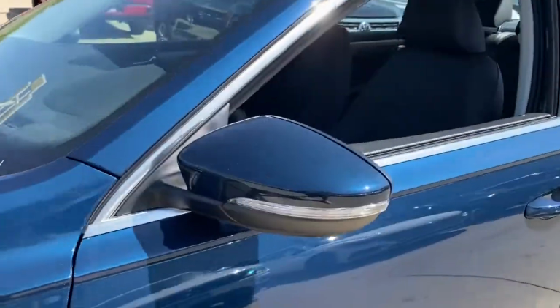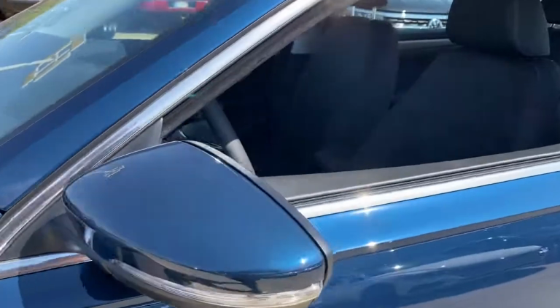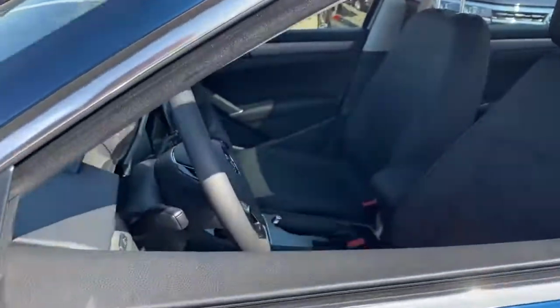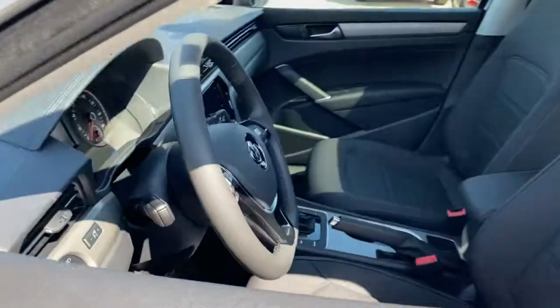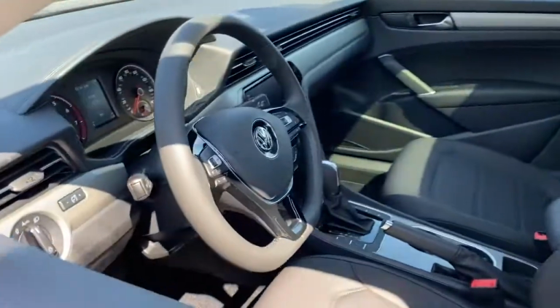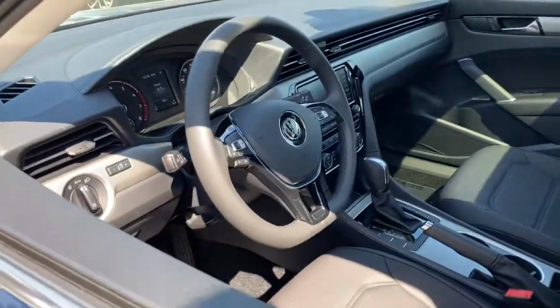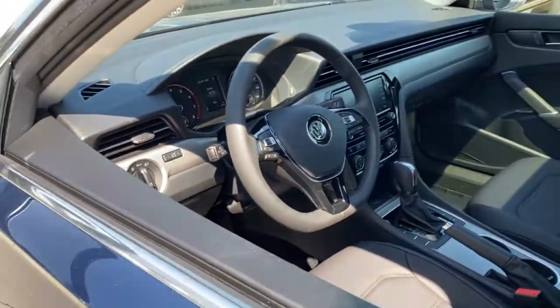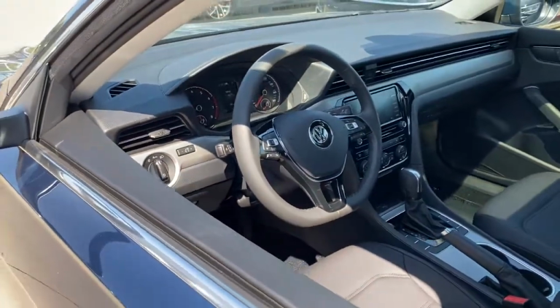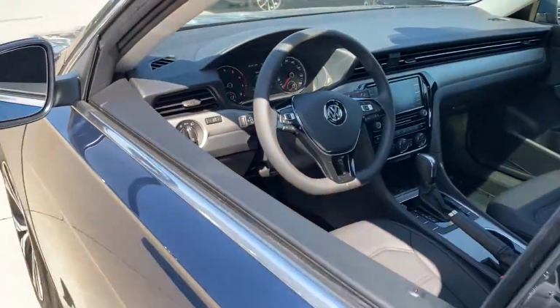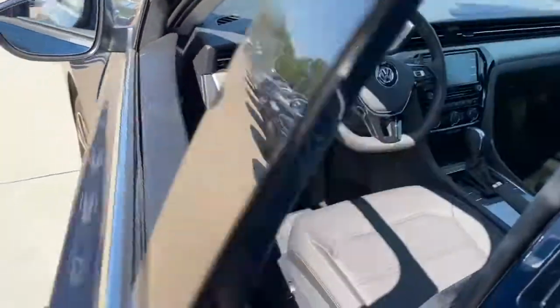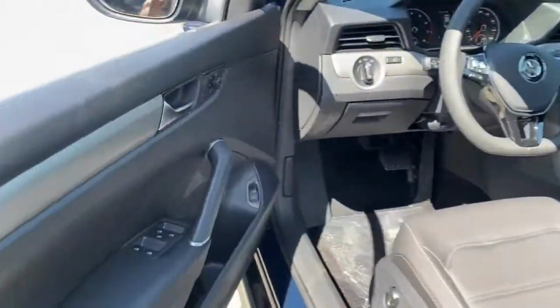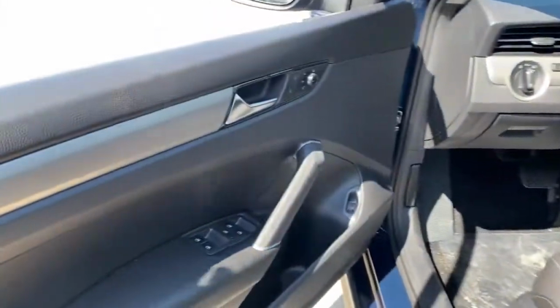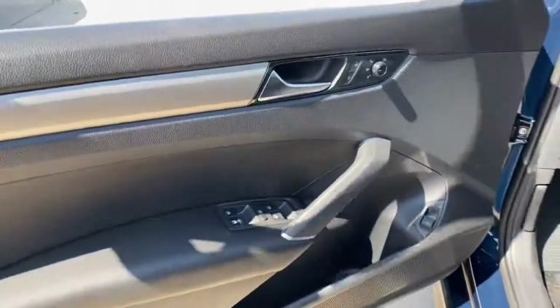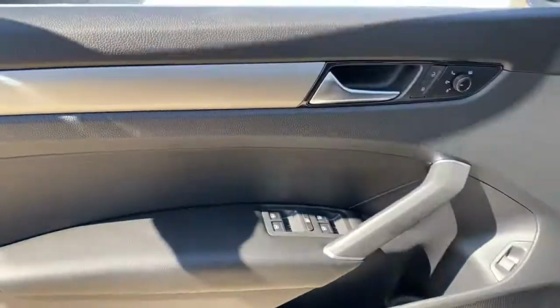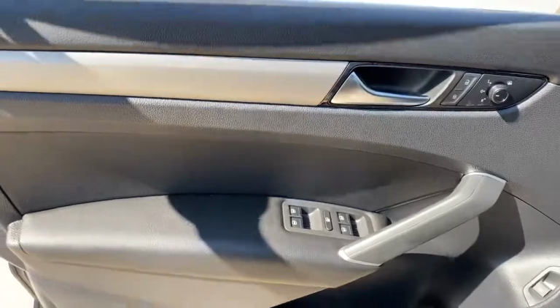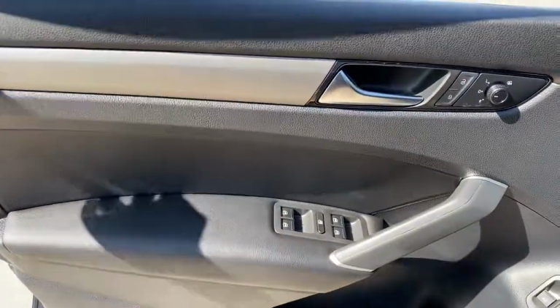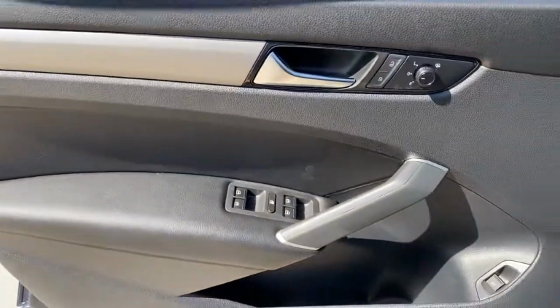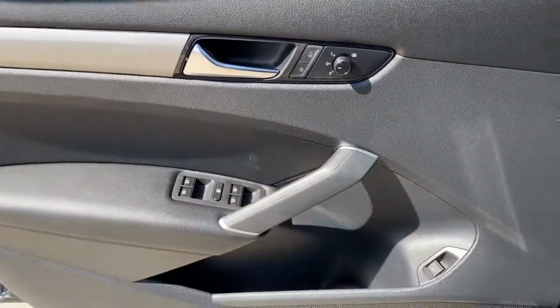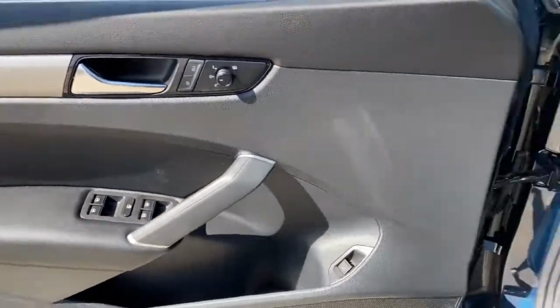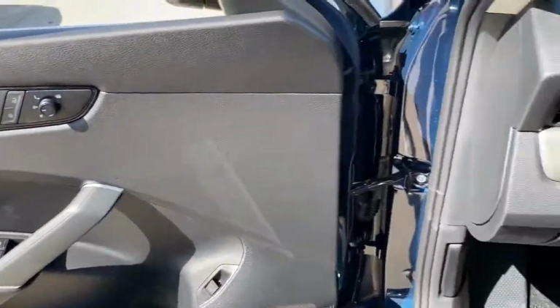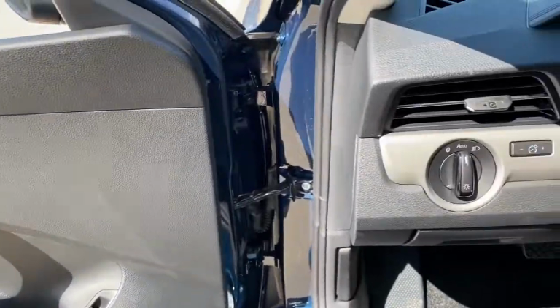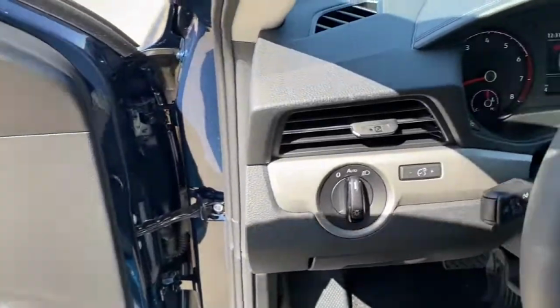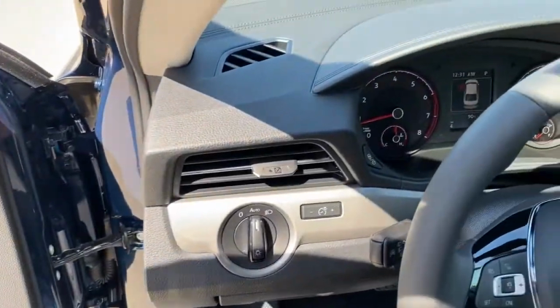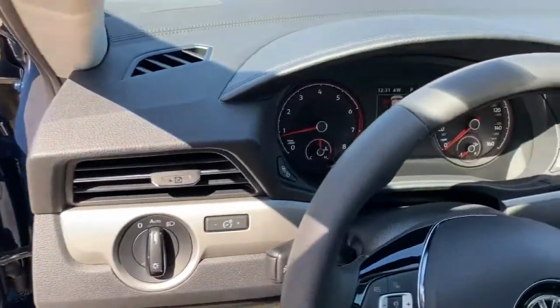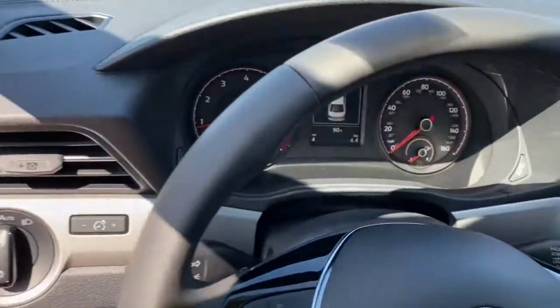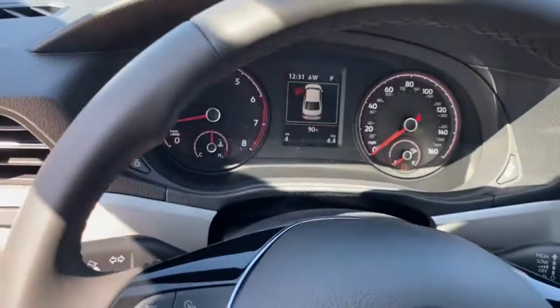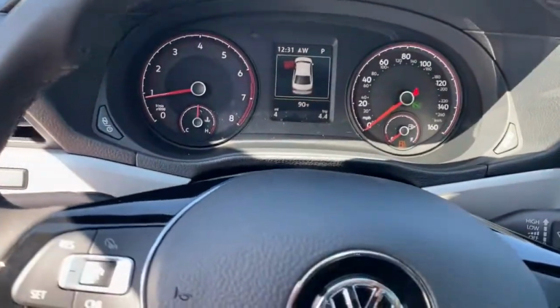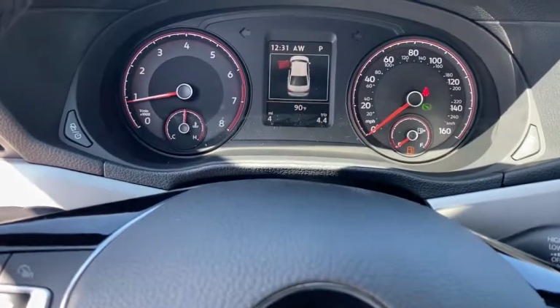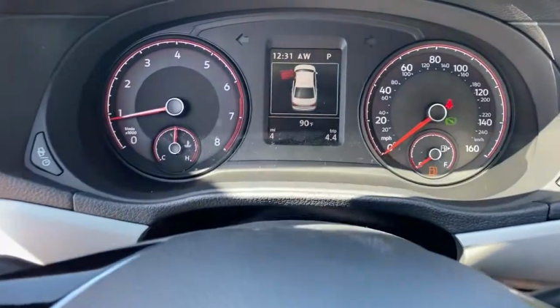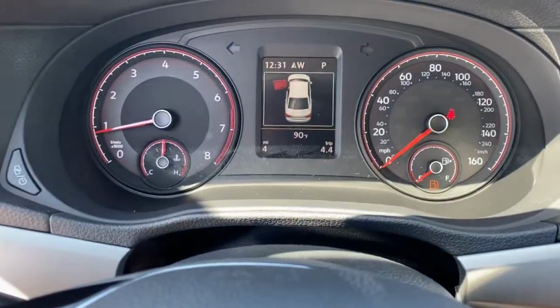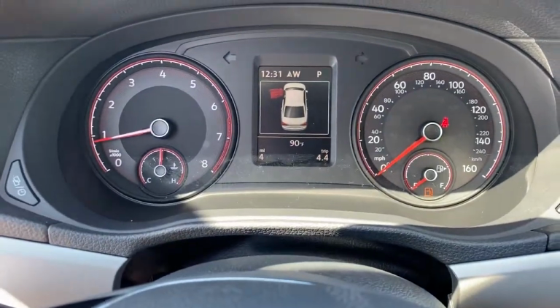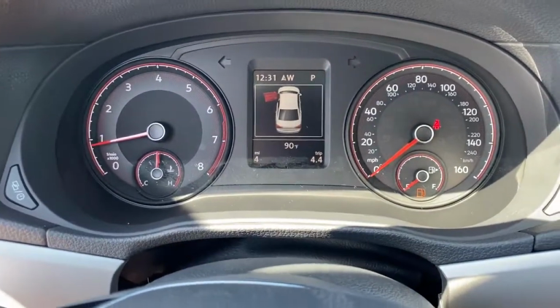These are just some of the great options this vehicle comes with: keyless entry, heated driver seat, four-cylinder engine, sunroof, satellite radio, and remote engine start.